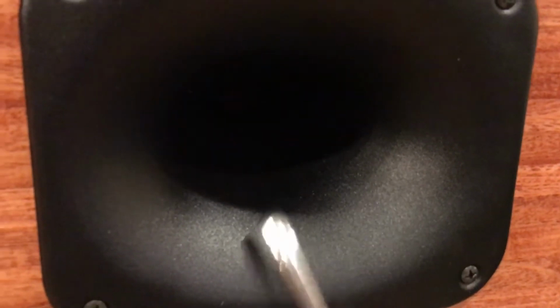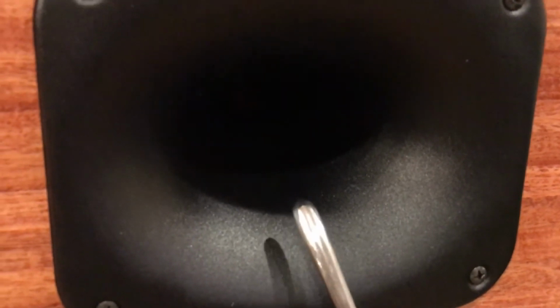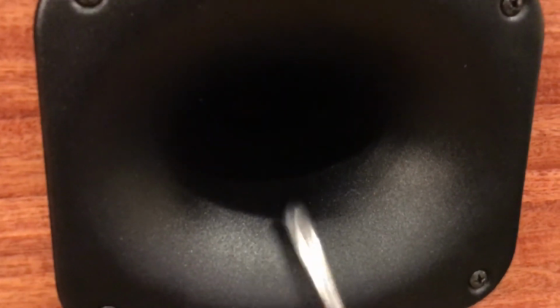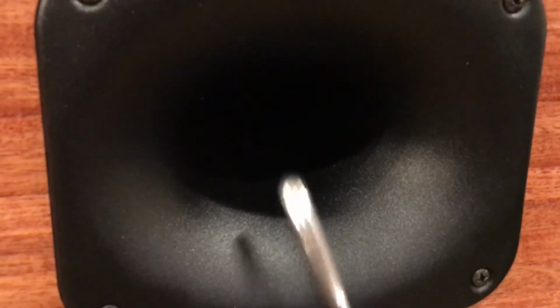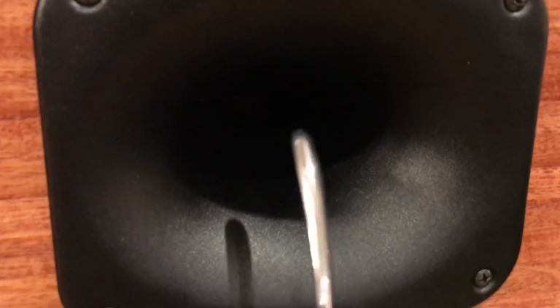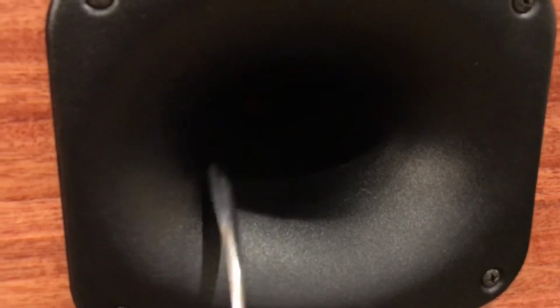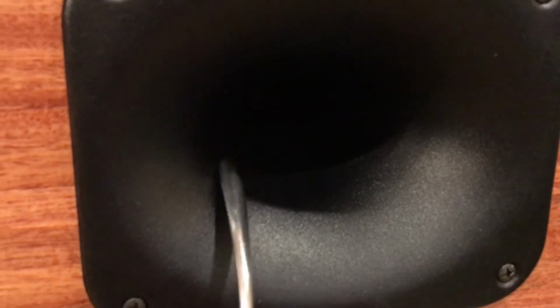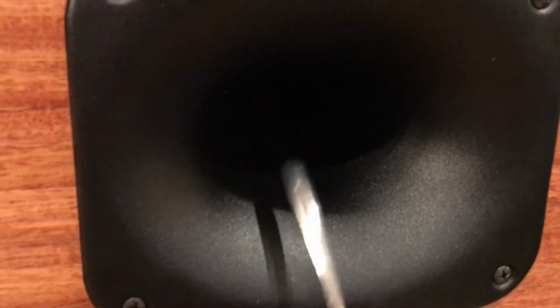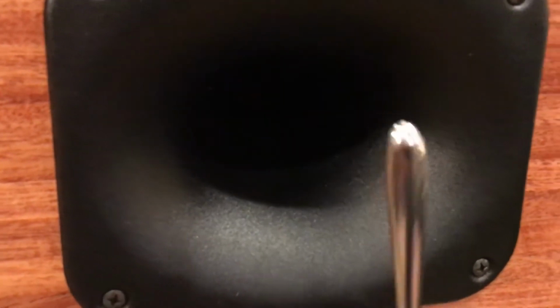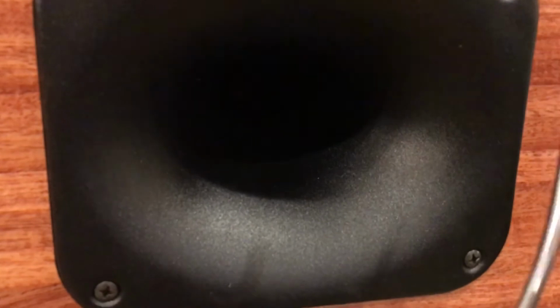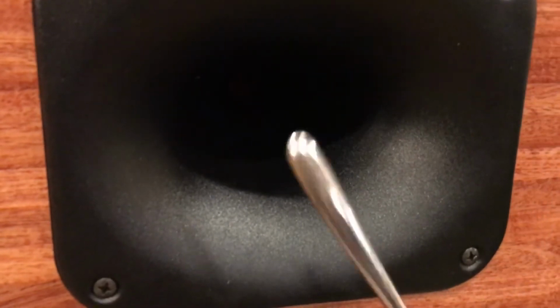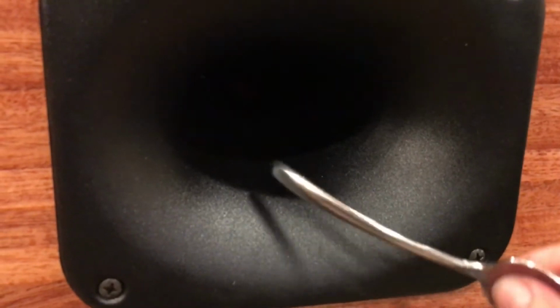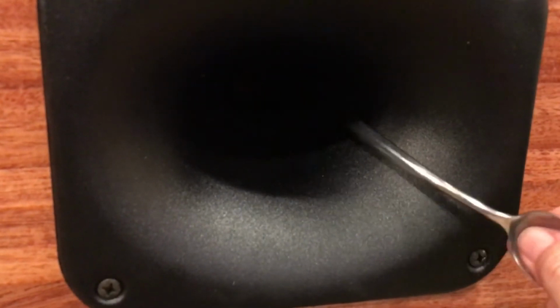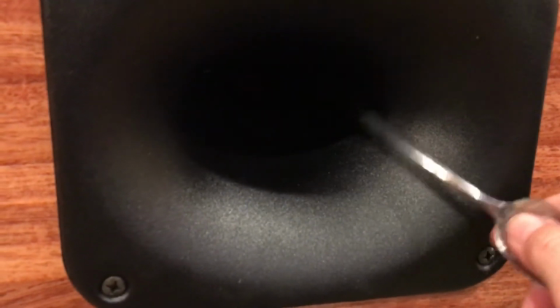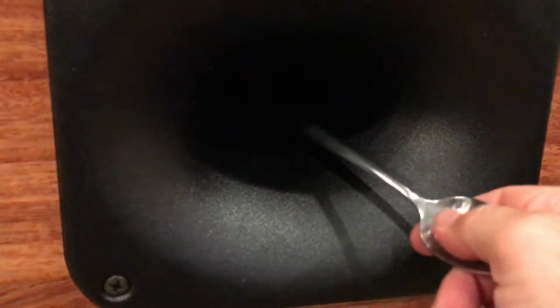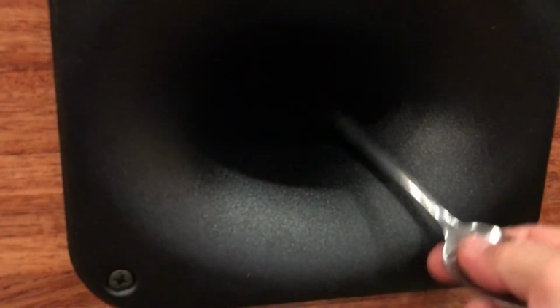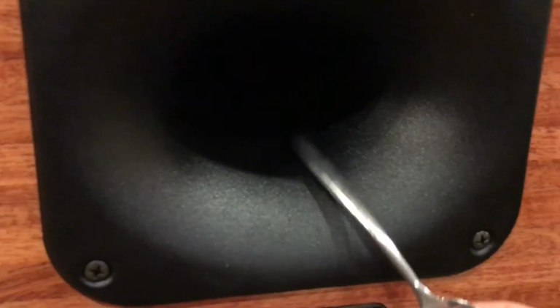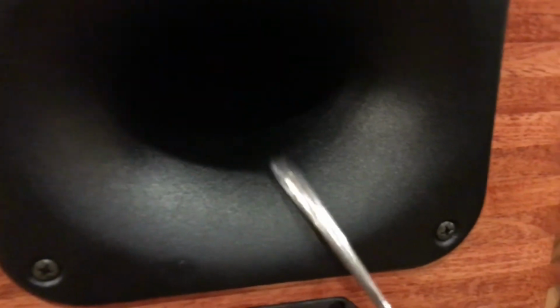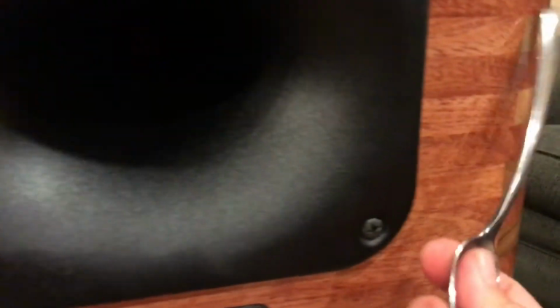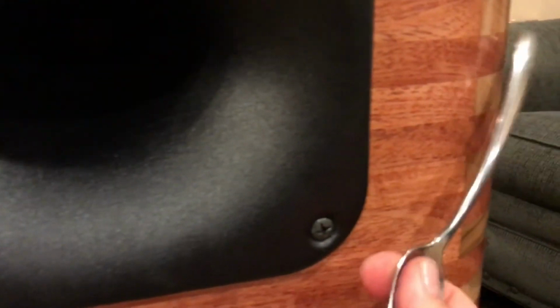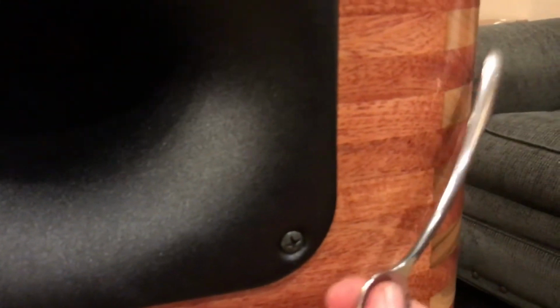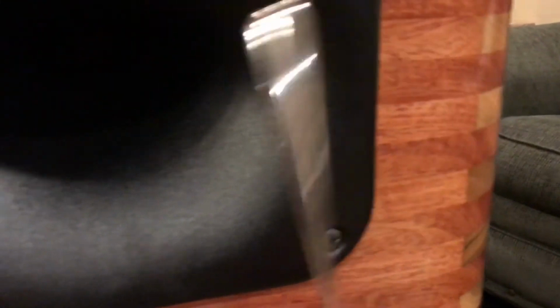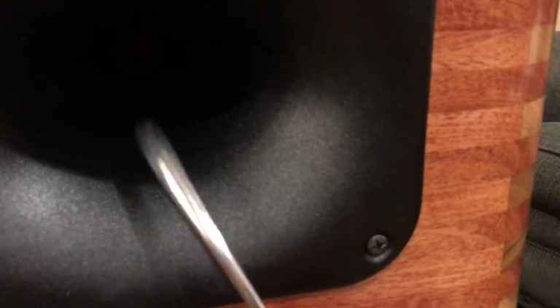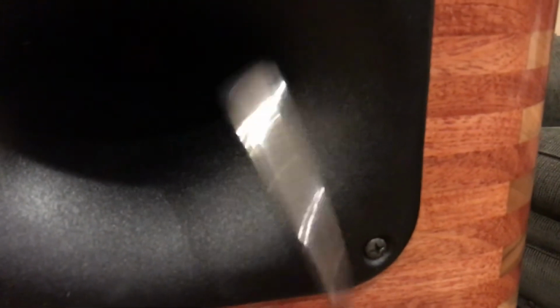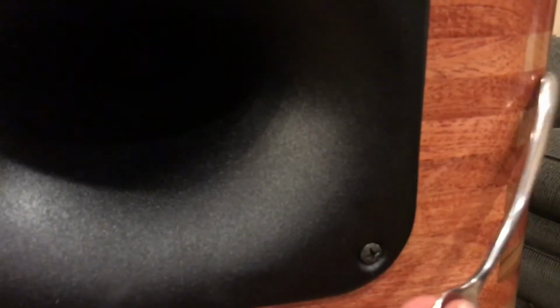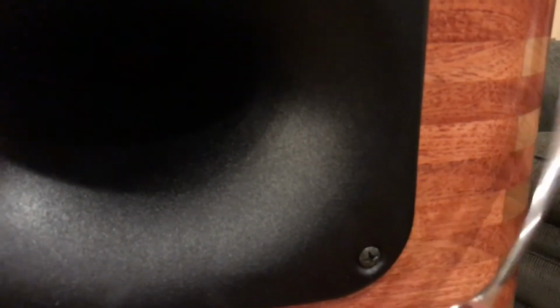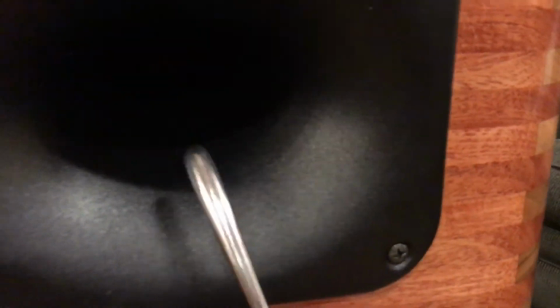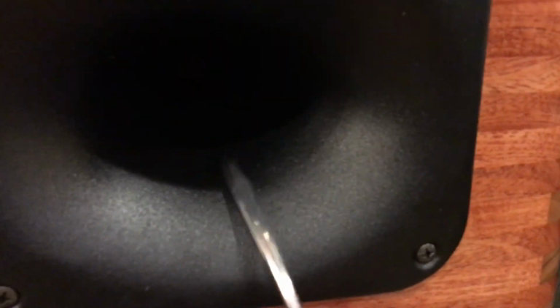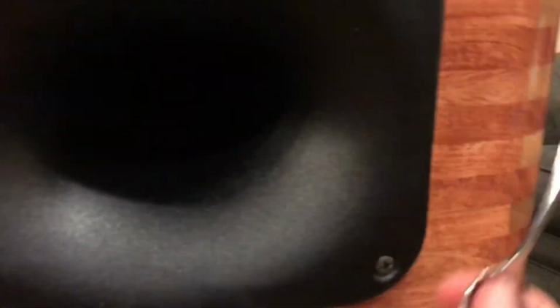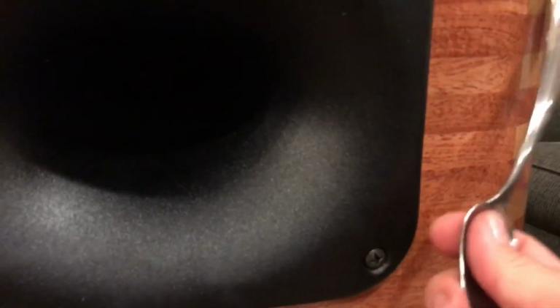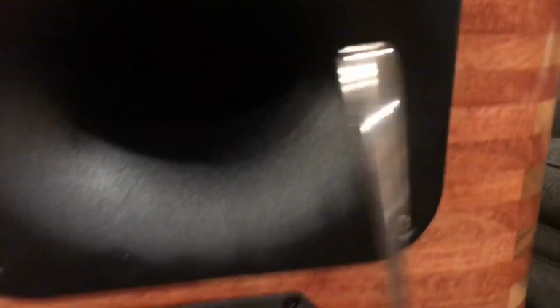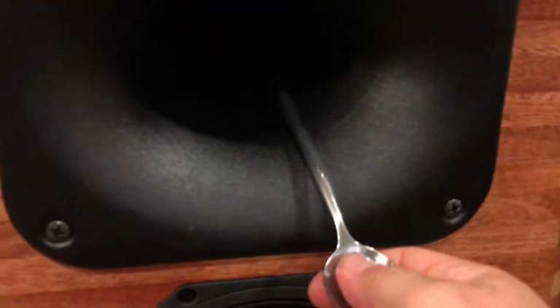This is an aluminum horn. I'm hitting it with a metal spoon. It basically has the resonant properties of wood.